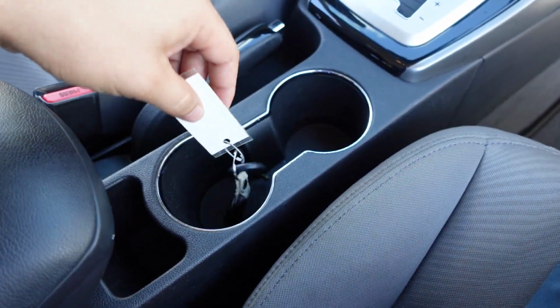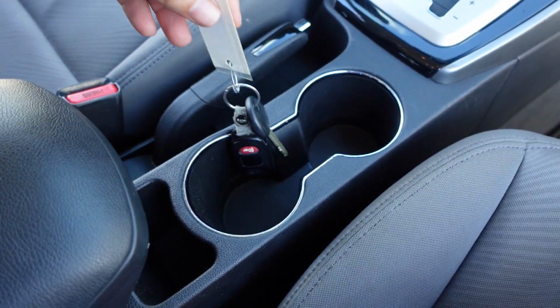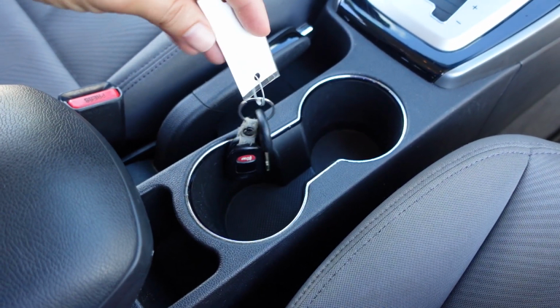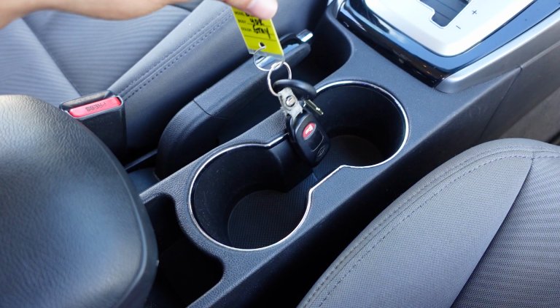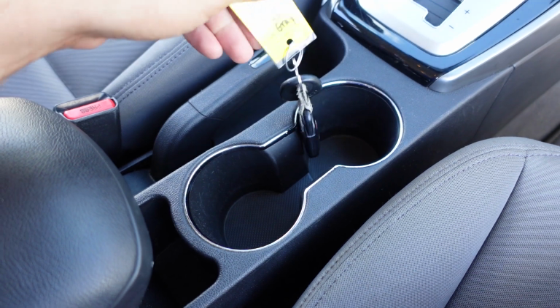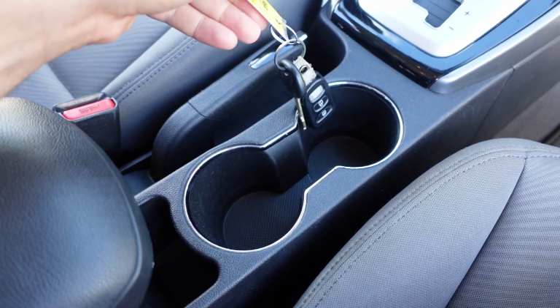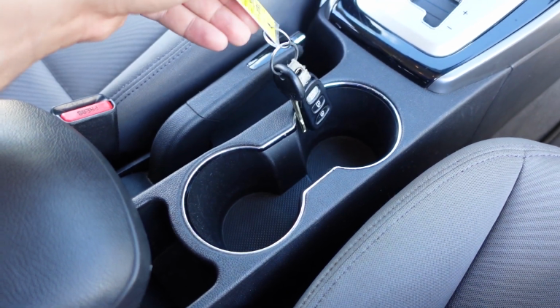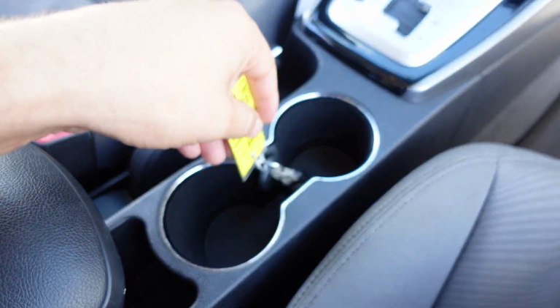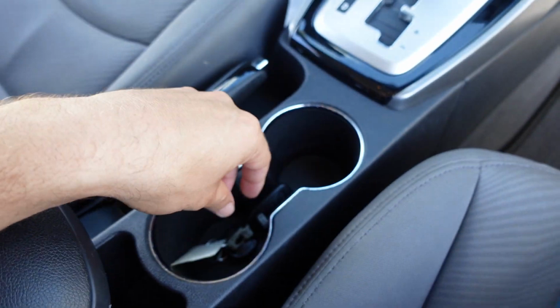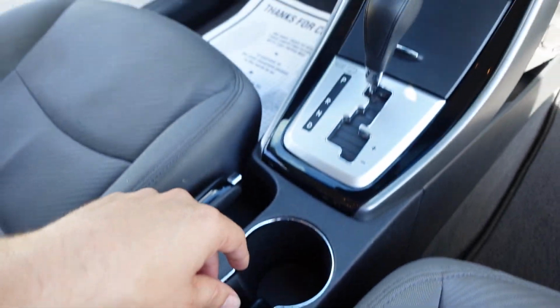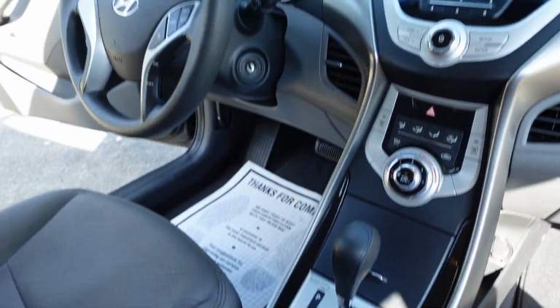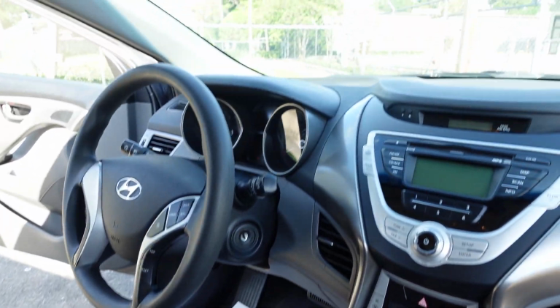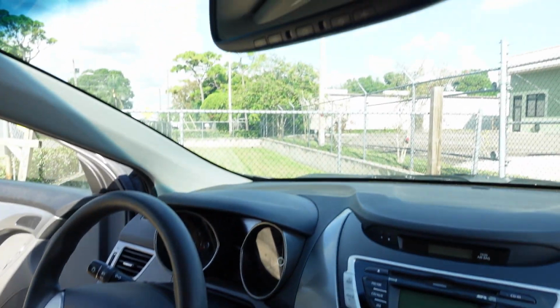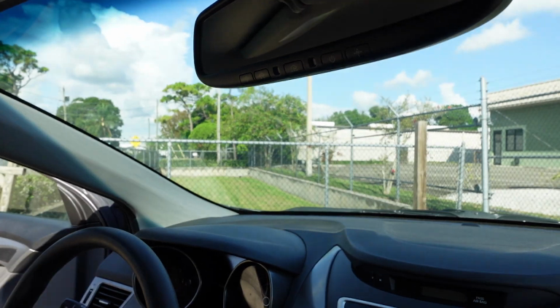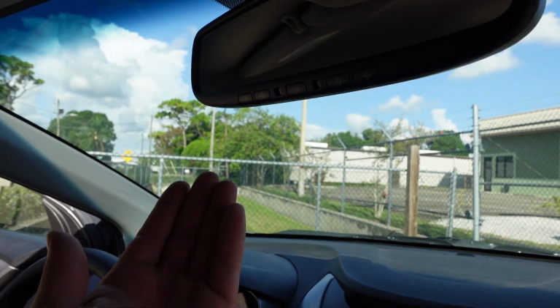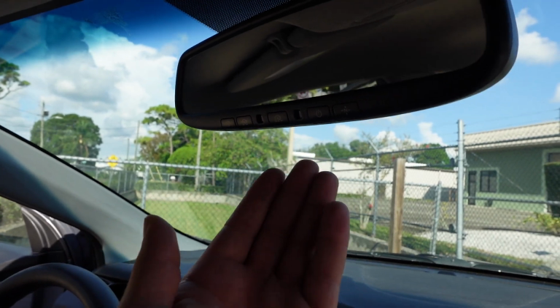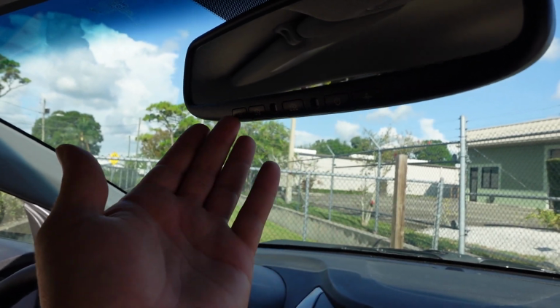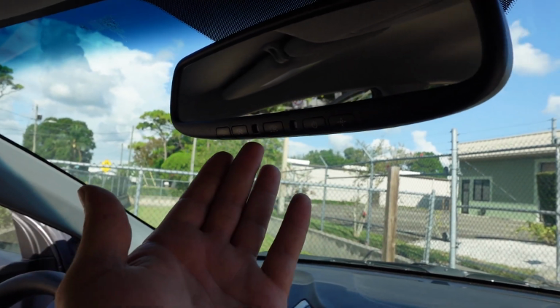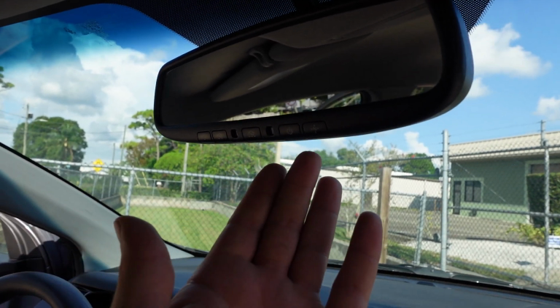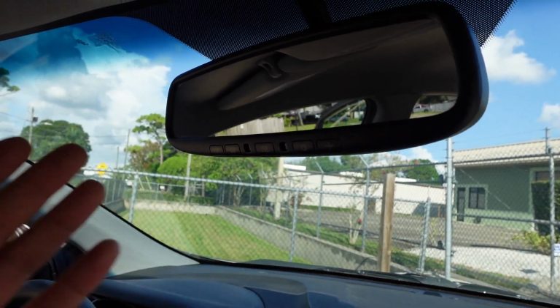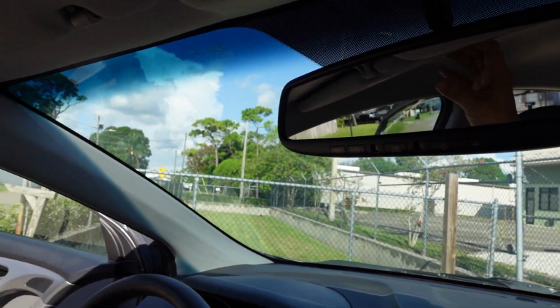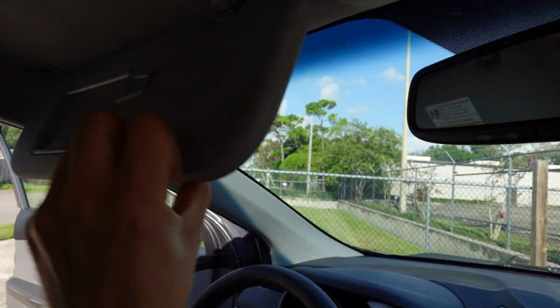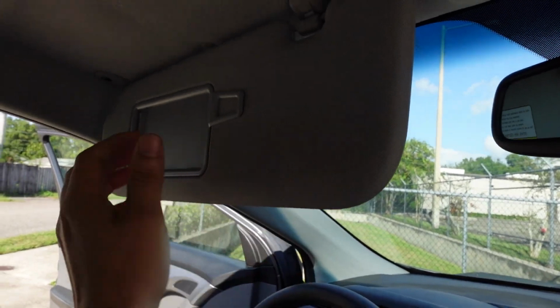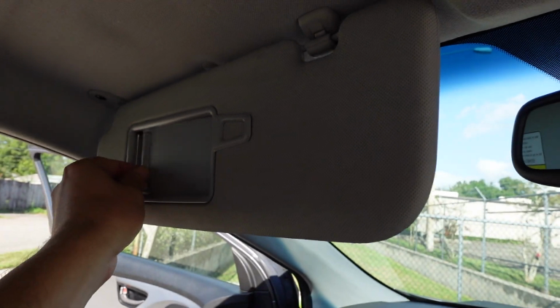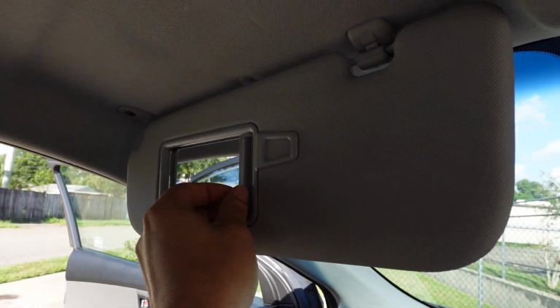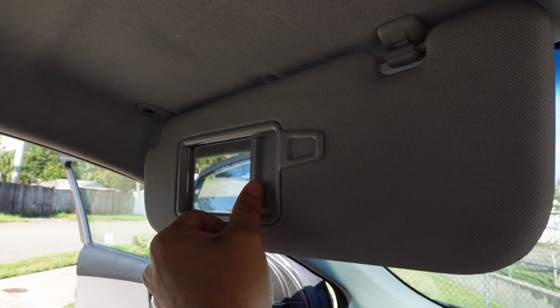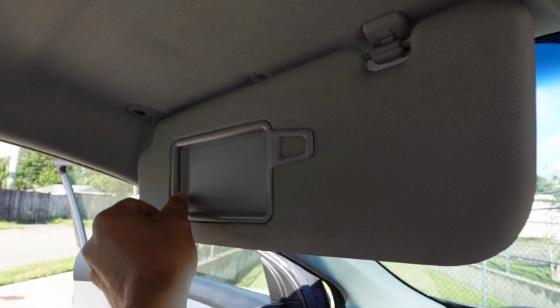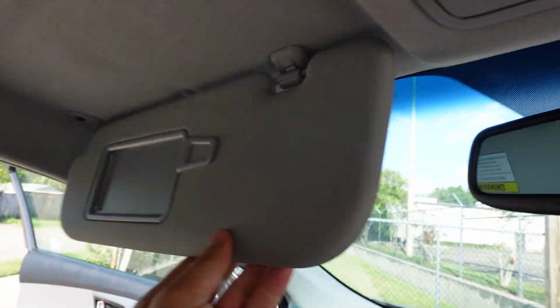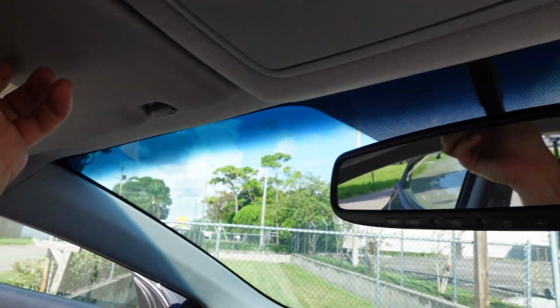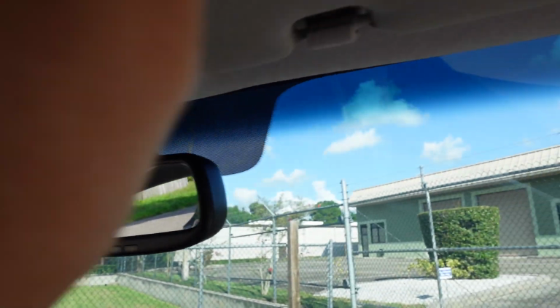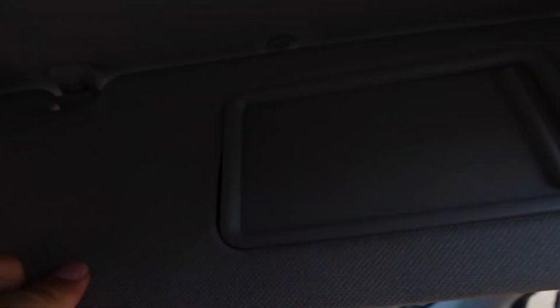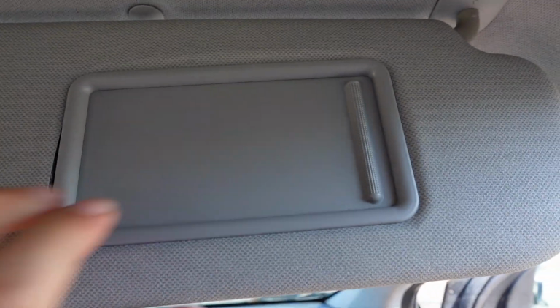It has dual cup holders, a center console armrest, and a factory key fob. Up top we get an auto-dimming rearview mirror with HomeLink compass integrated within the rearview mirror, and slide-type vanity mirrors.